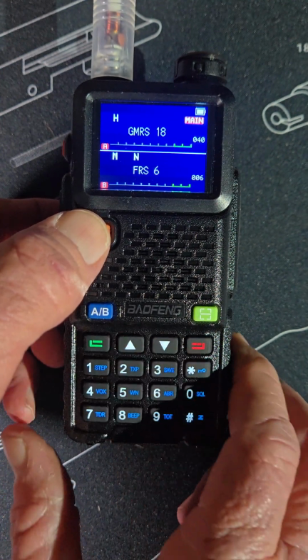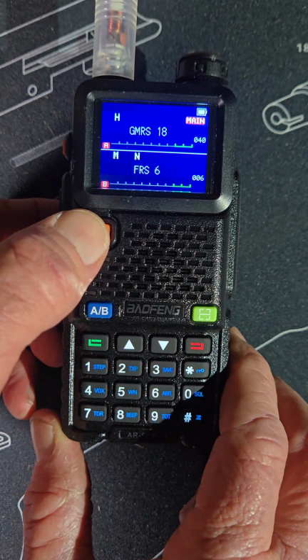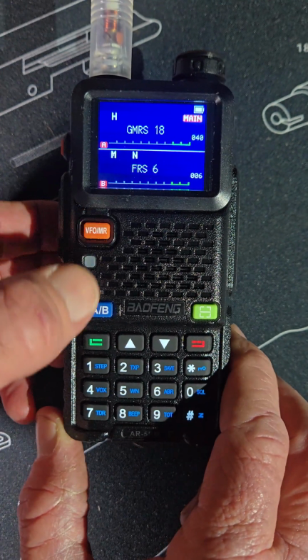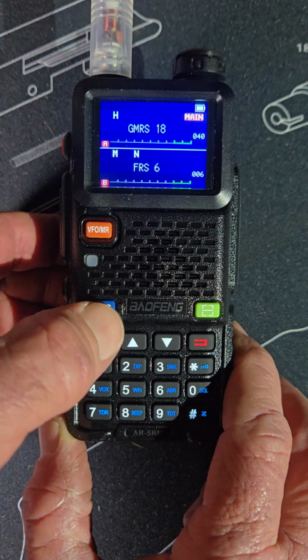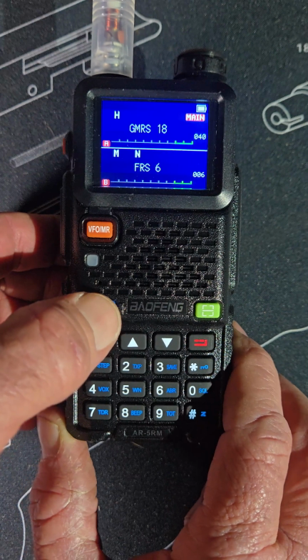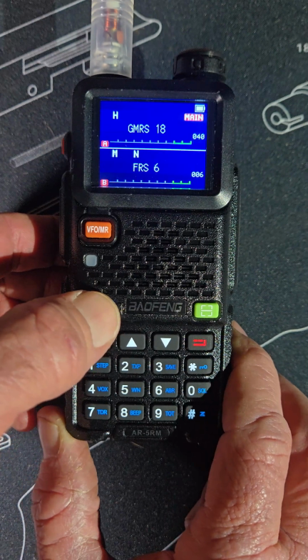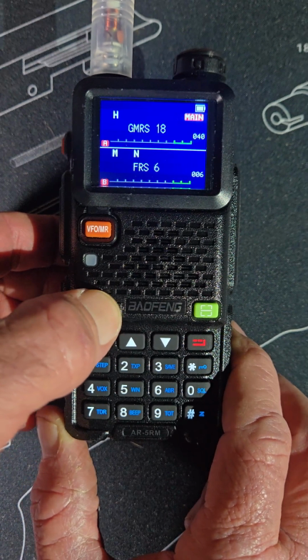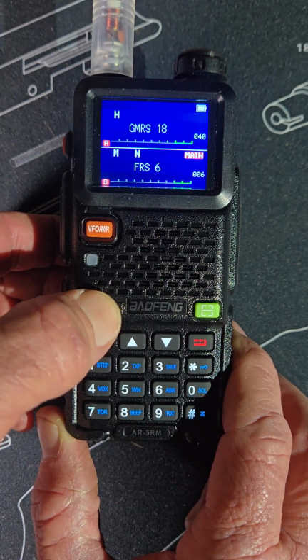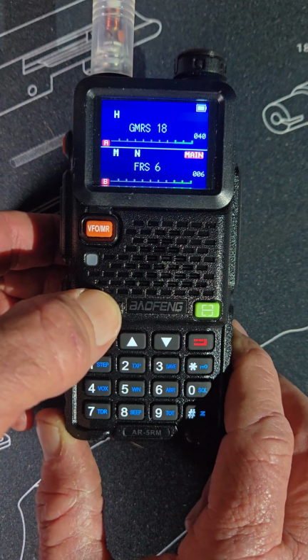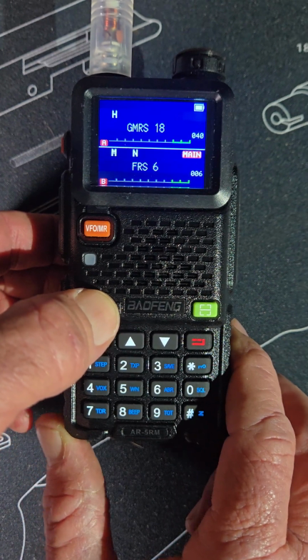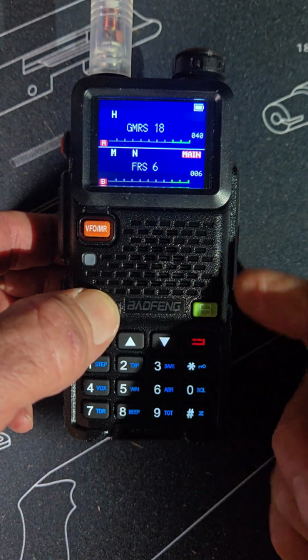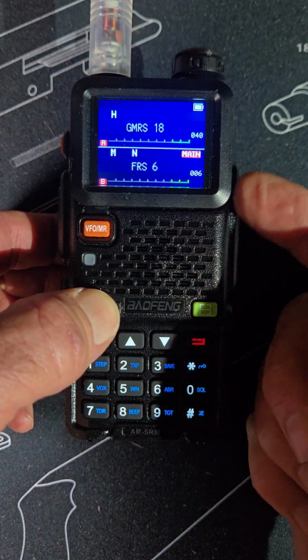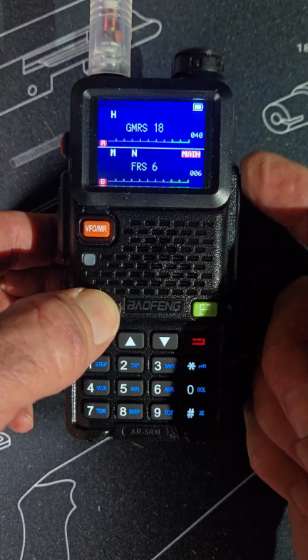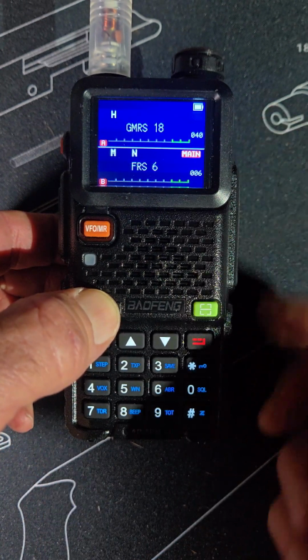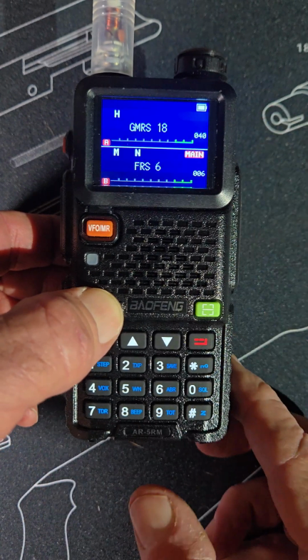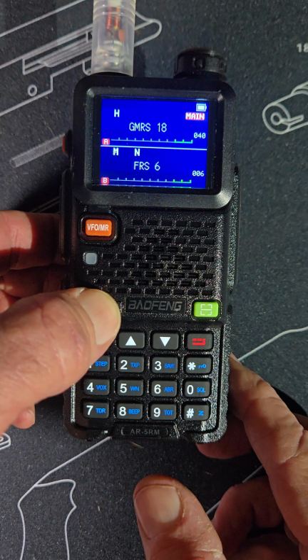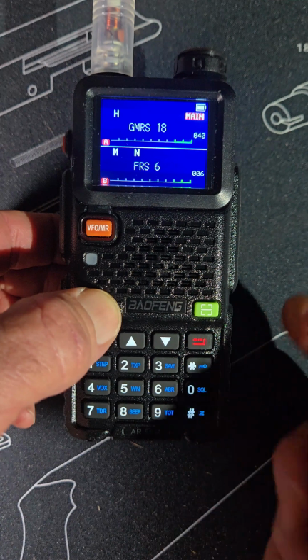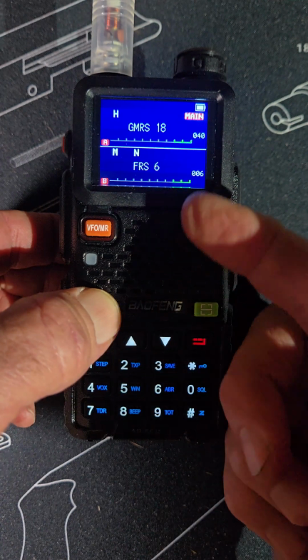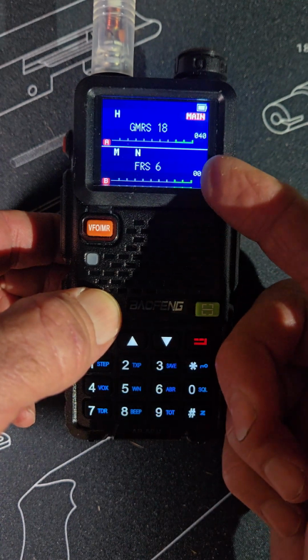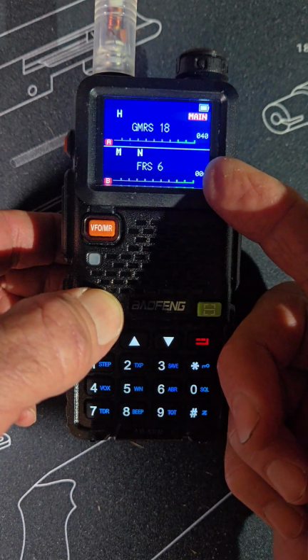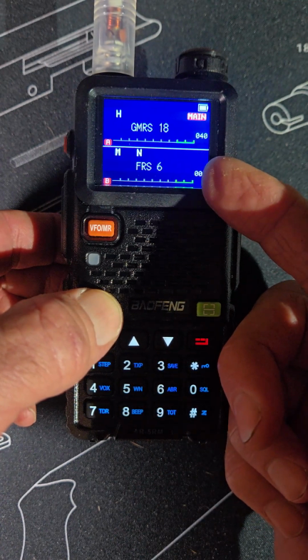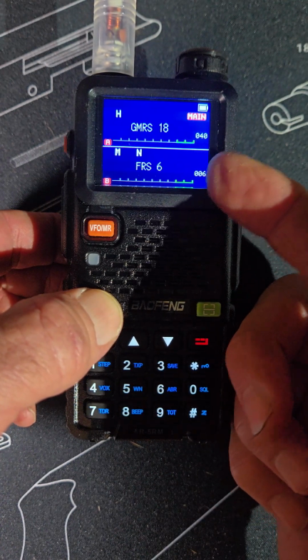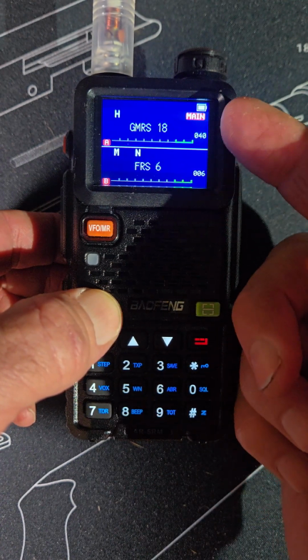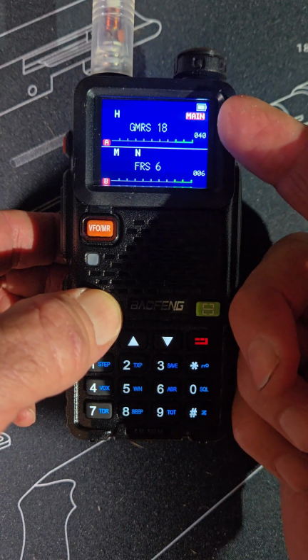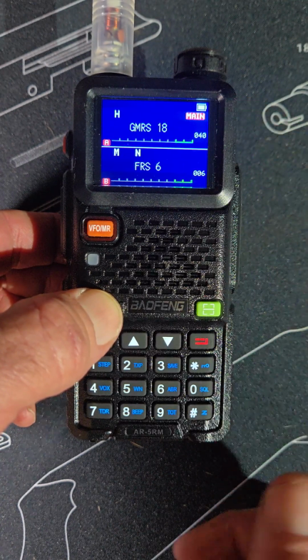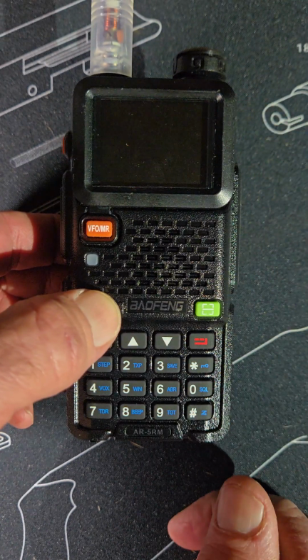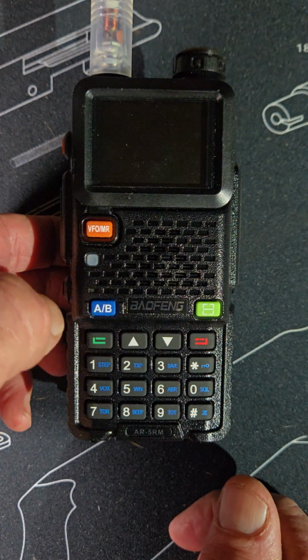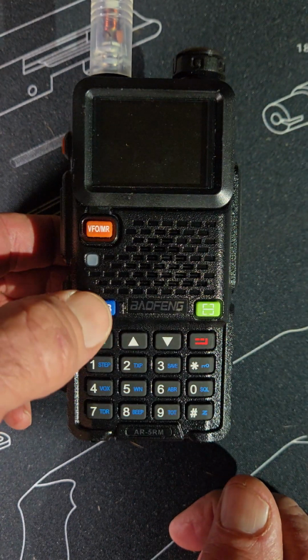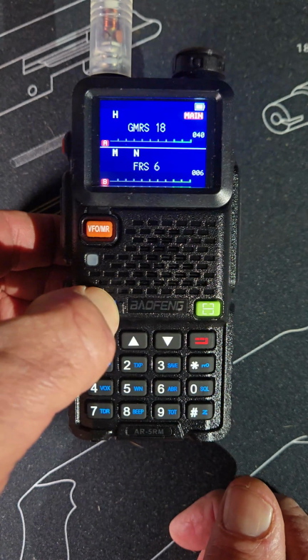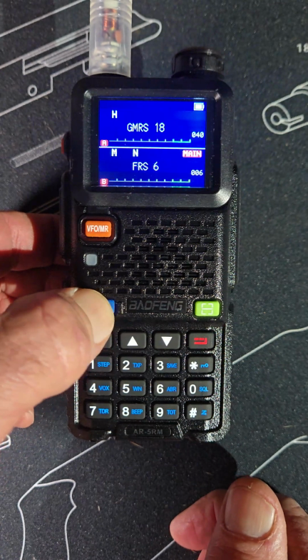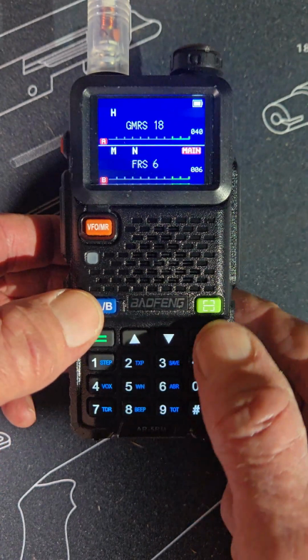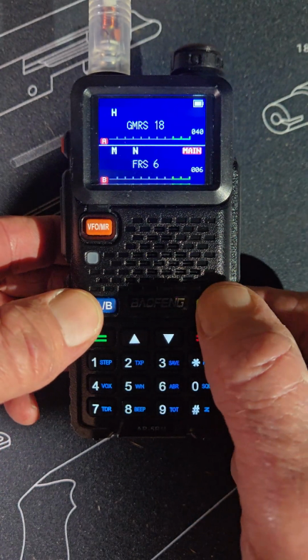This button right here changes from the top display to the bottom, so you can have a favorite channel set down here and leave it there, while you go up and change channels on the top as well.